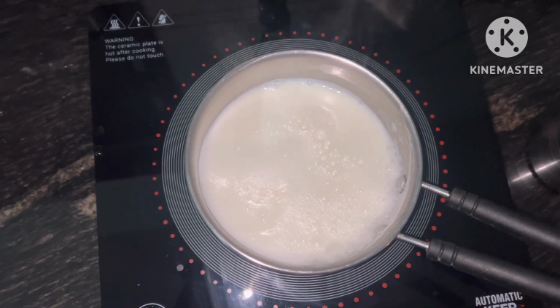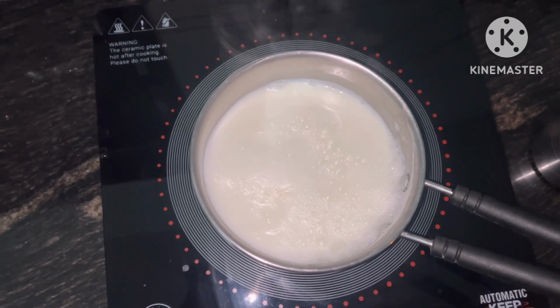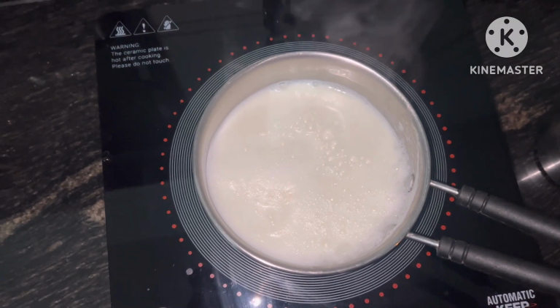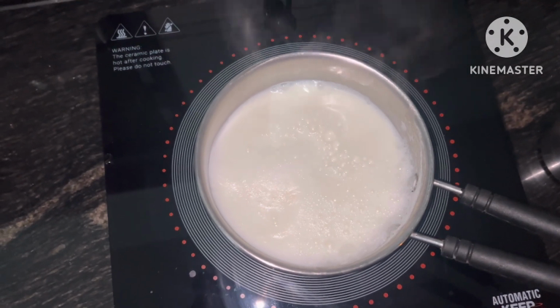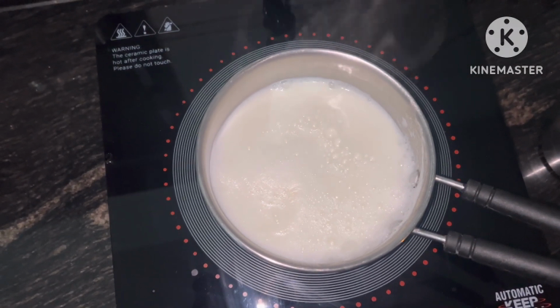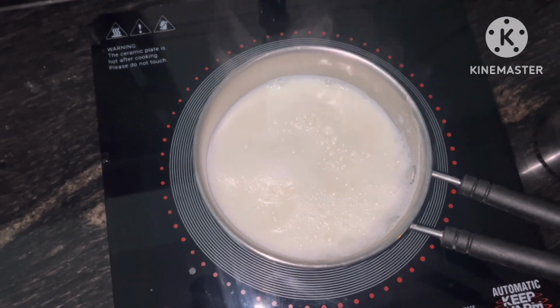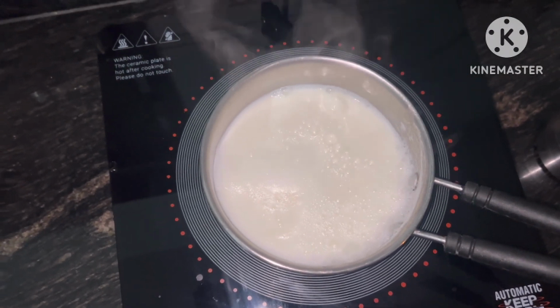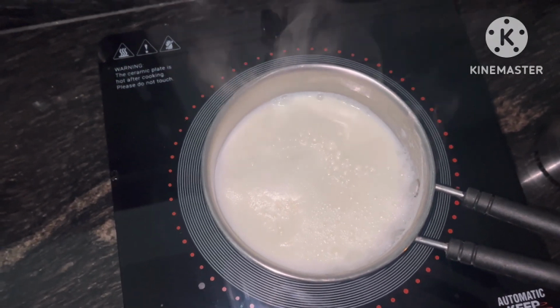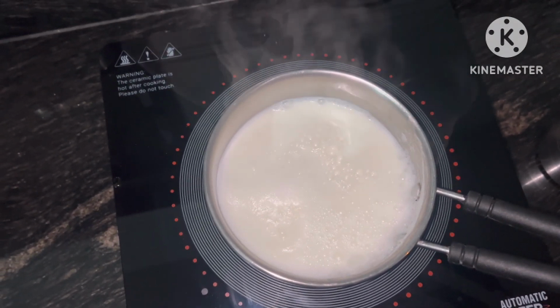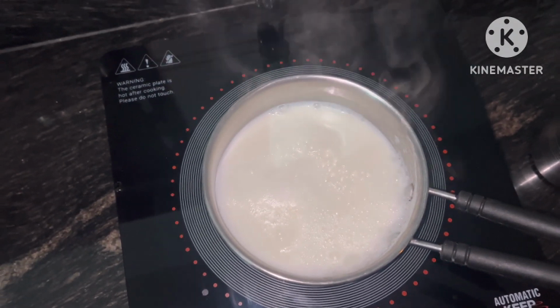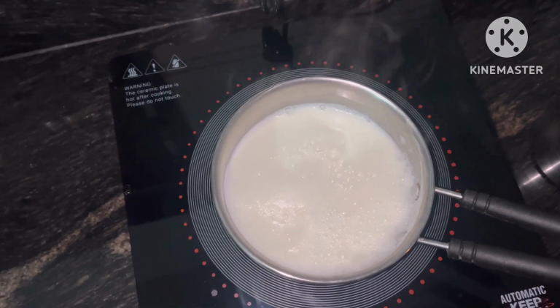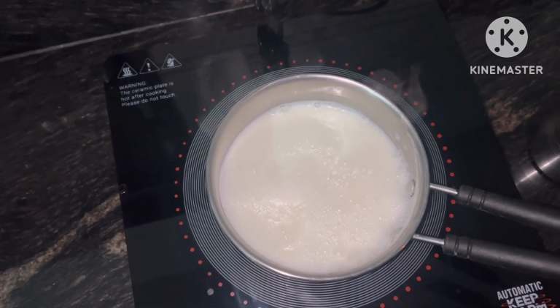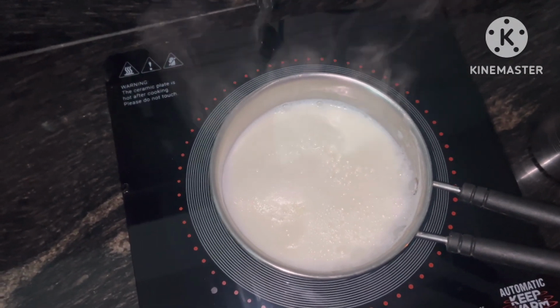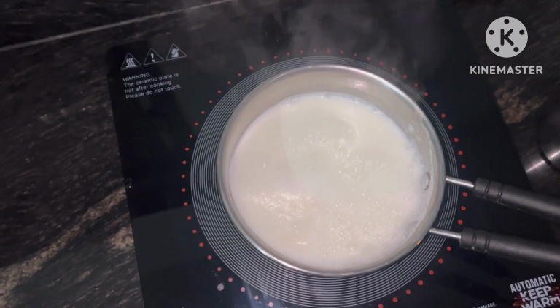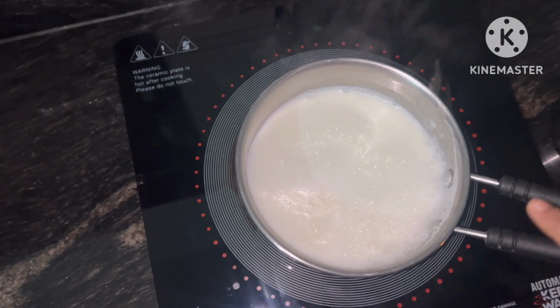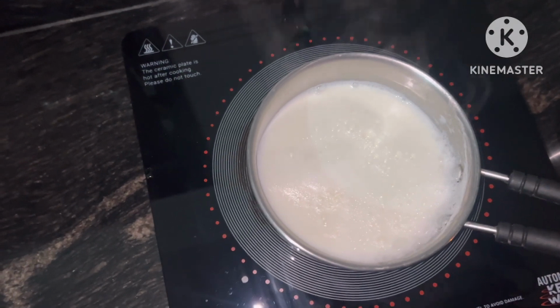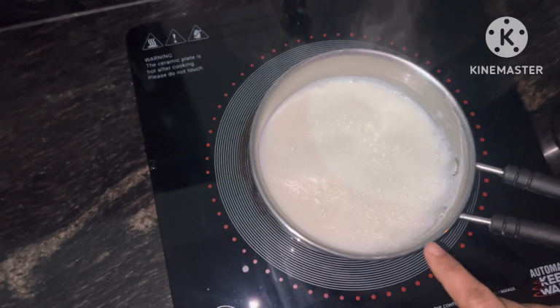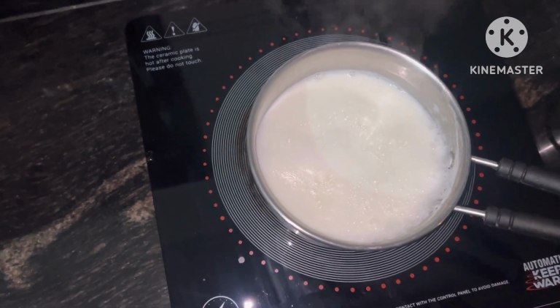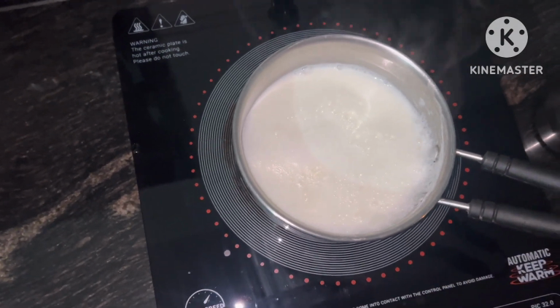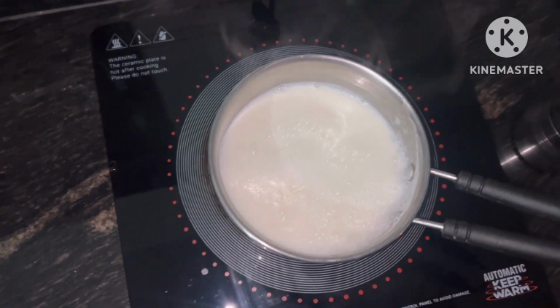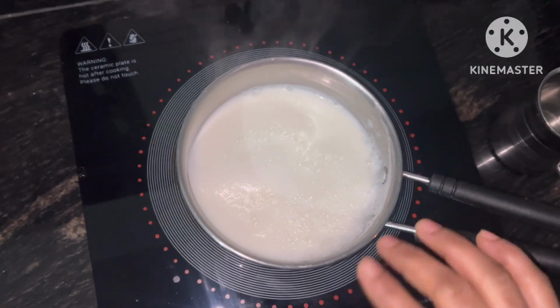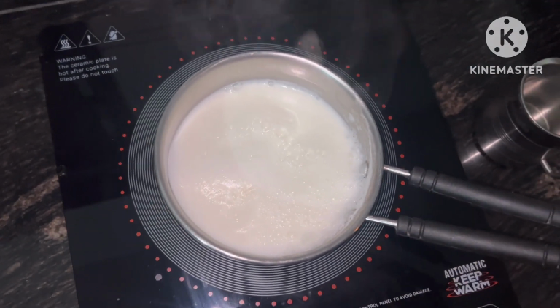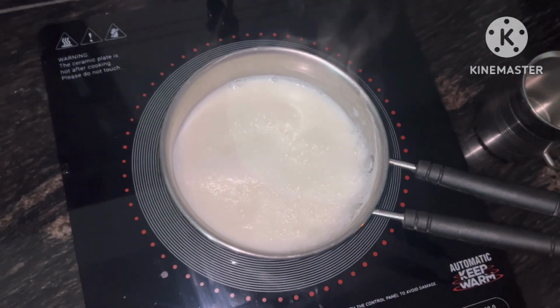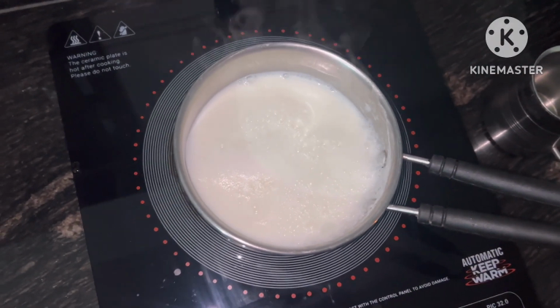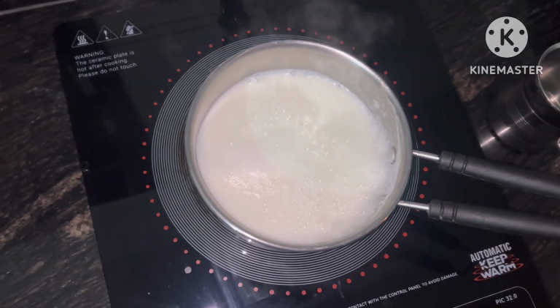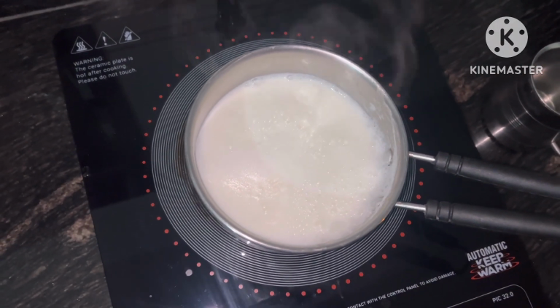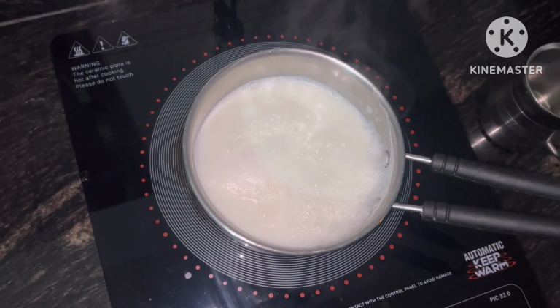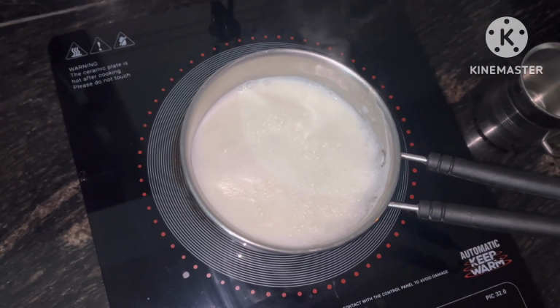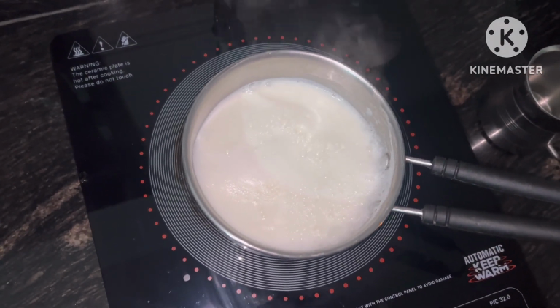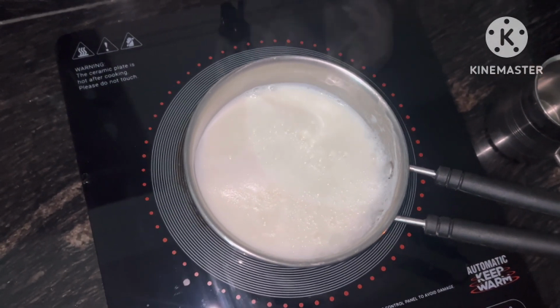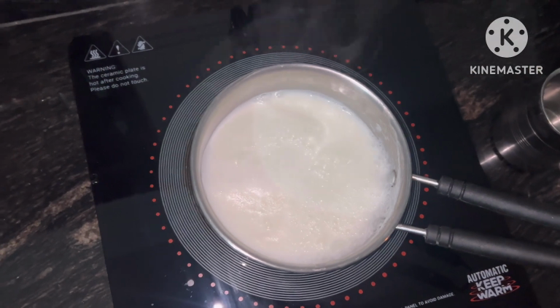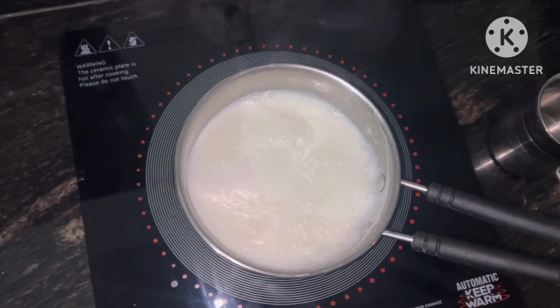It feels very tasty and it makes it very tasty. First of all, you have to warm it with water, then you can add the chai patti.